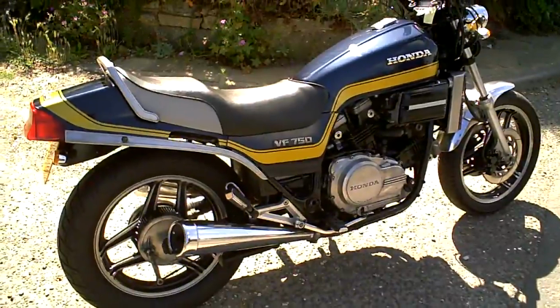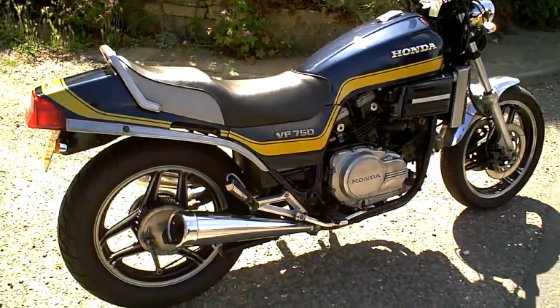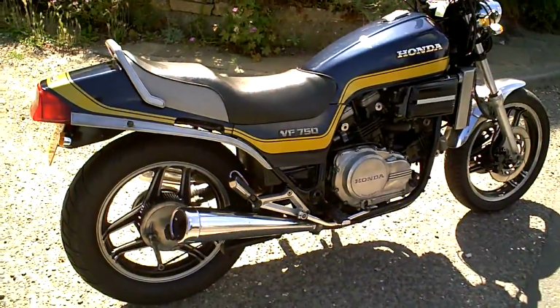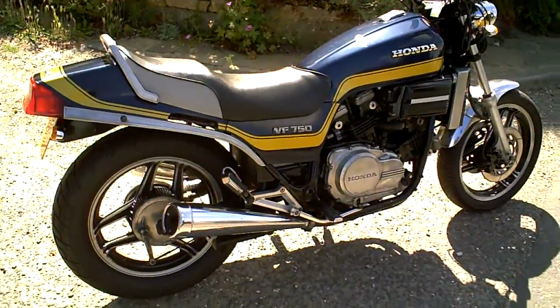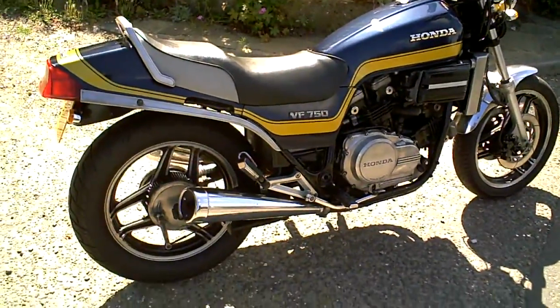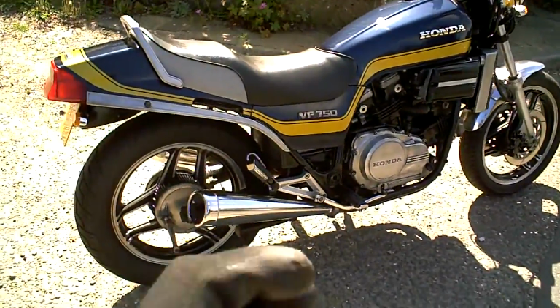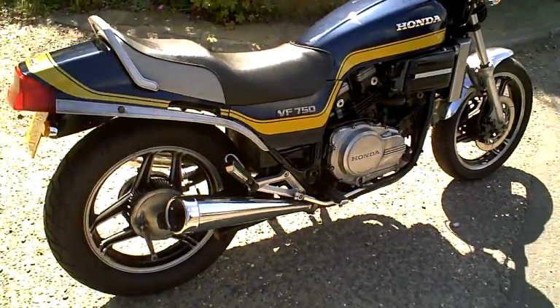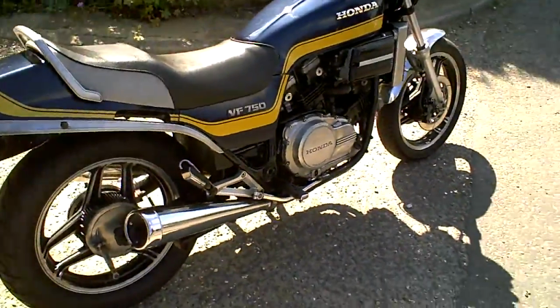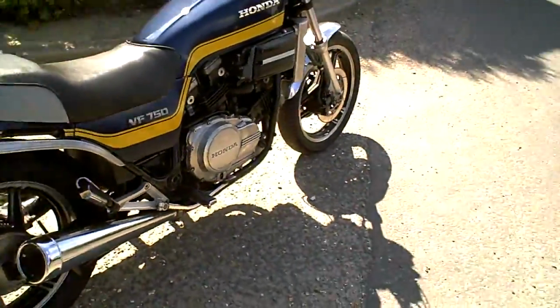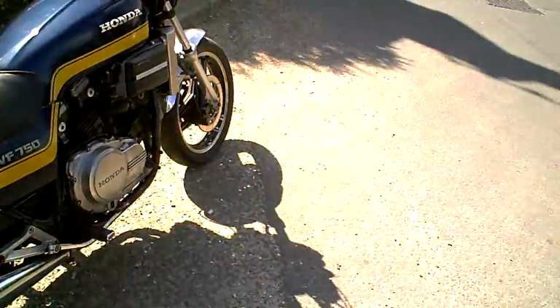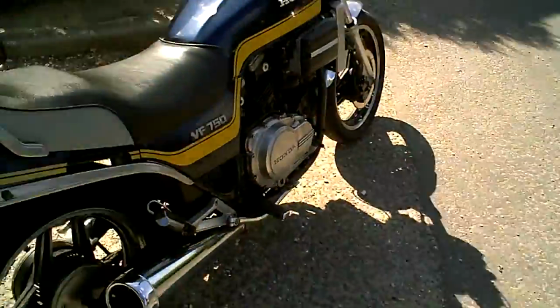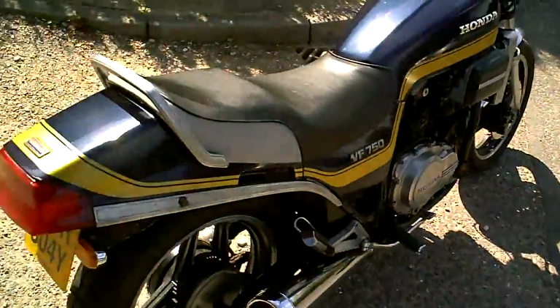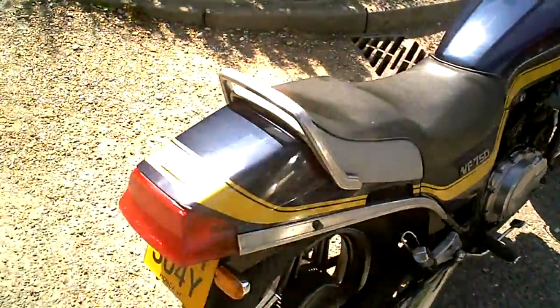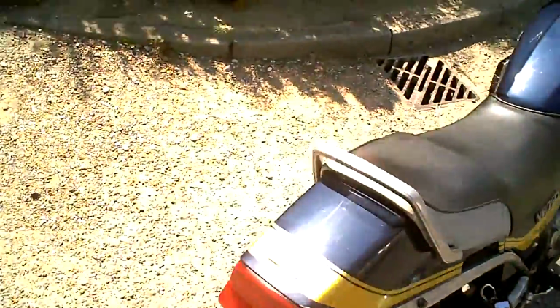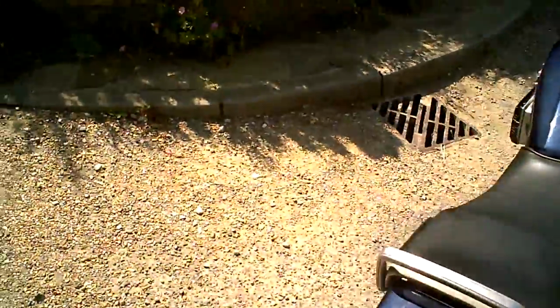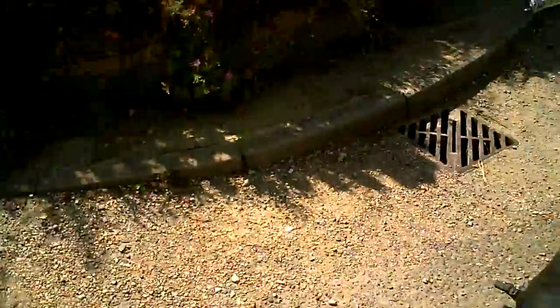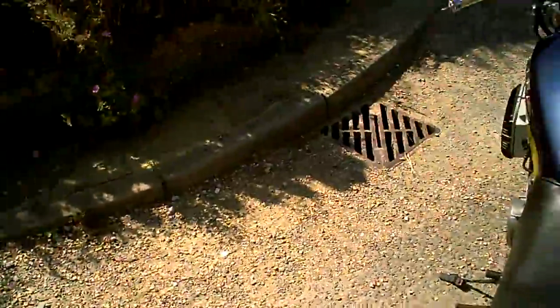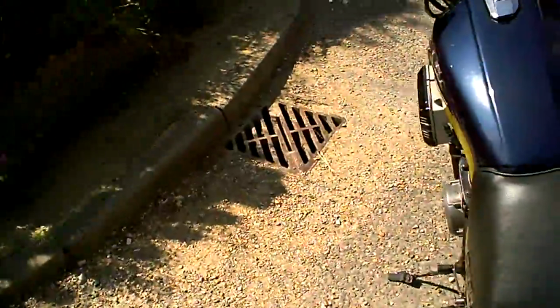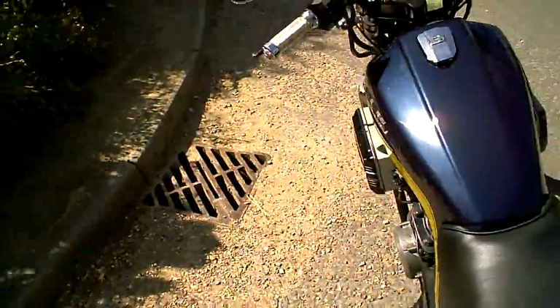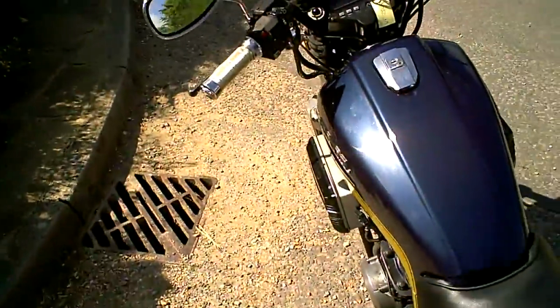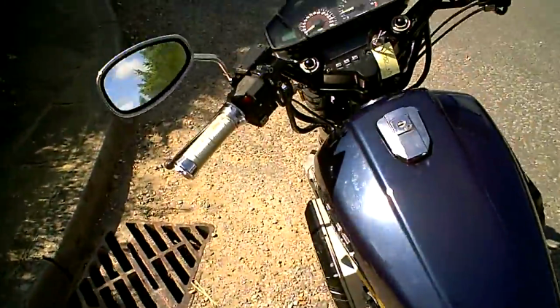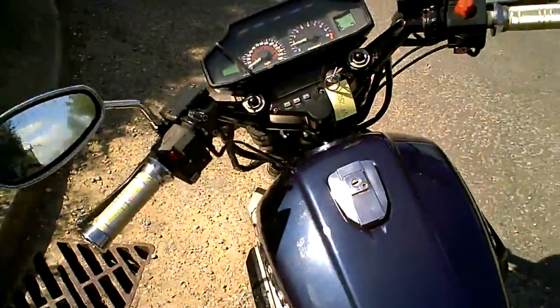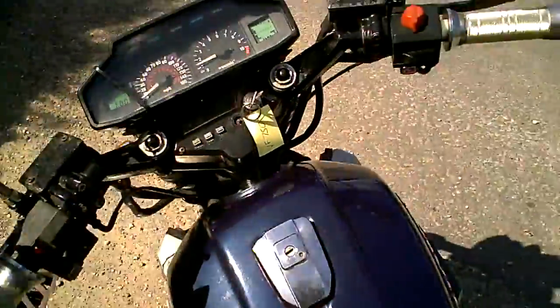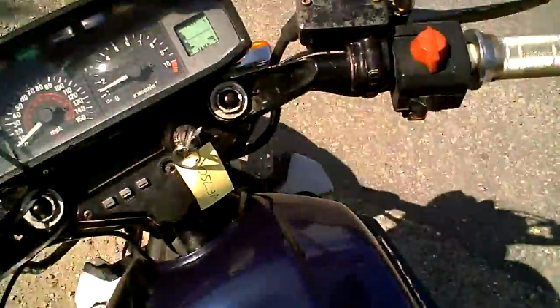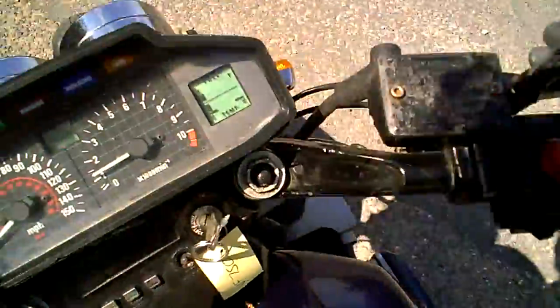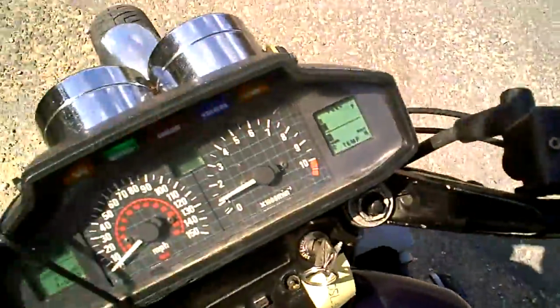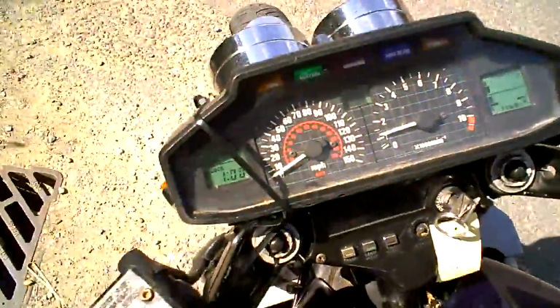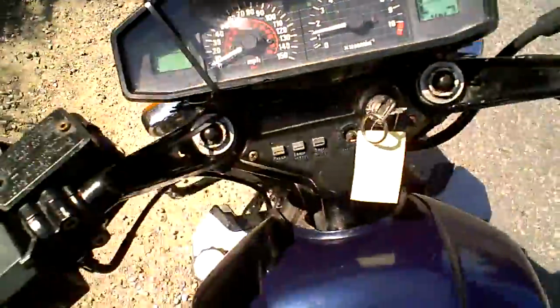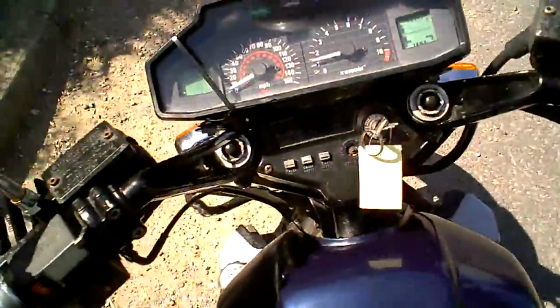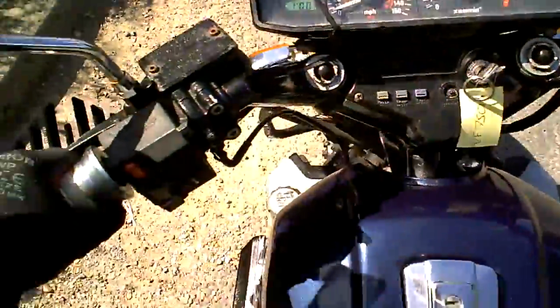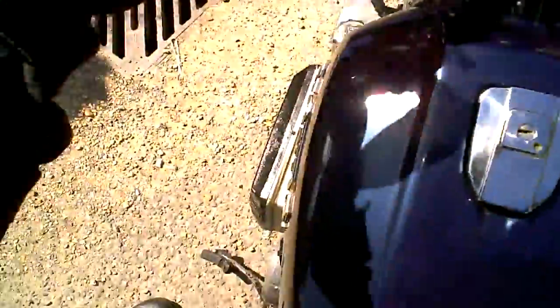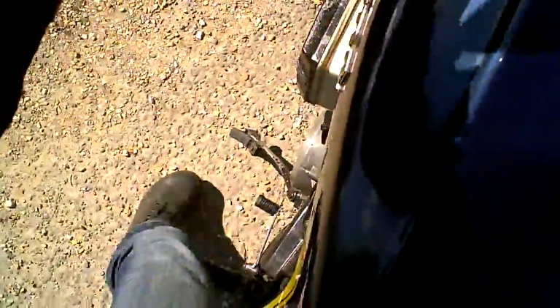So this is a short little video to demonstrate the Honda VF750, just to show it's been rotating, it can brake, that kind of thing. If you've got any questions, you know I've ridden it.